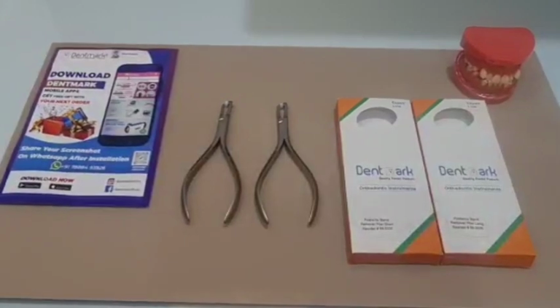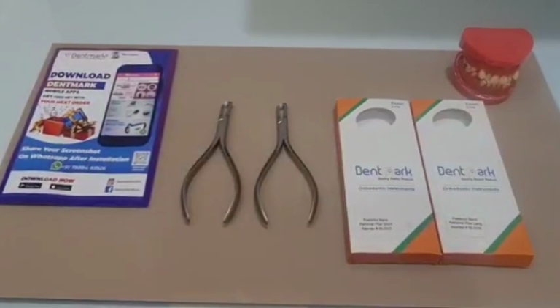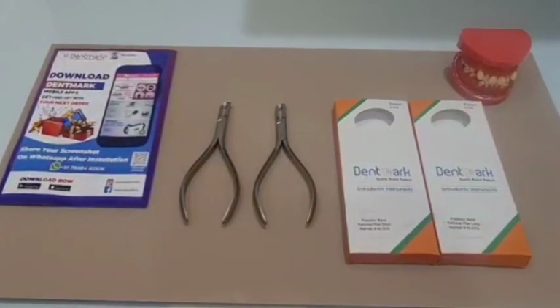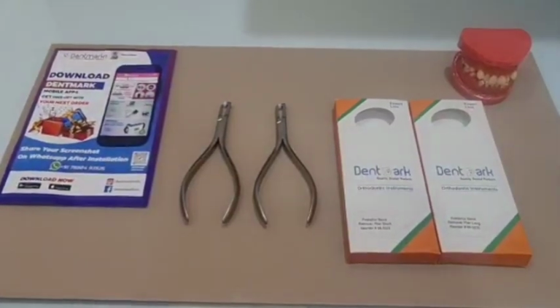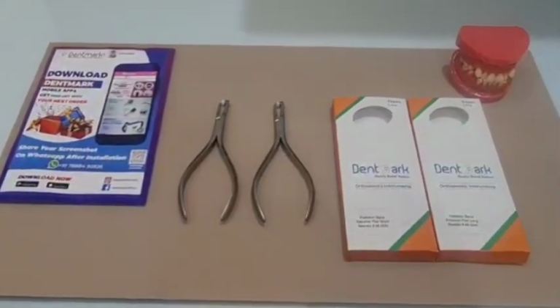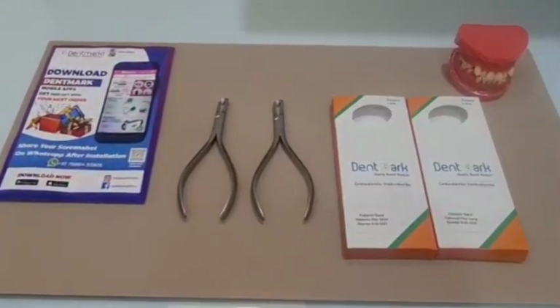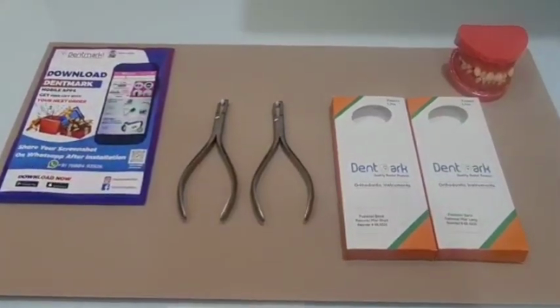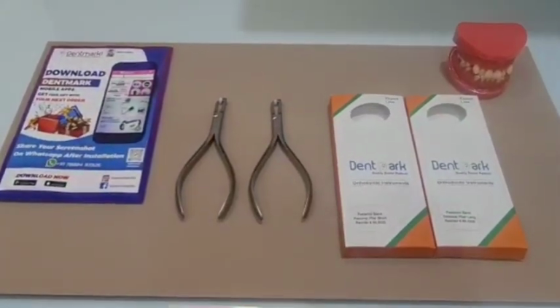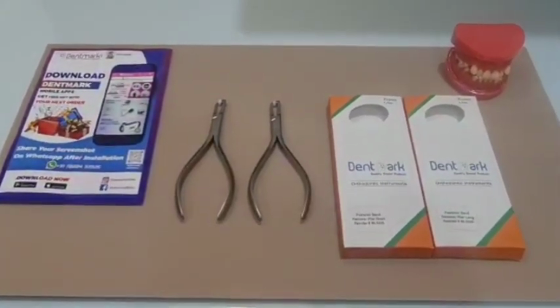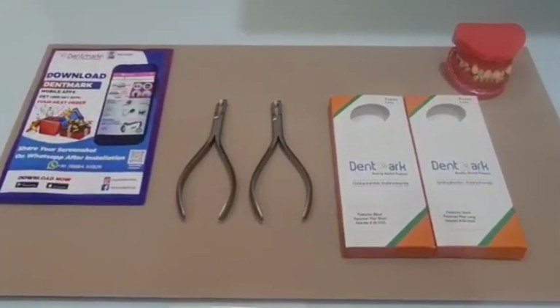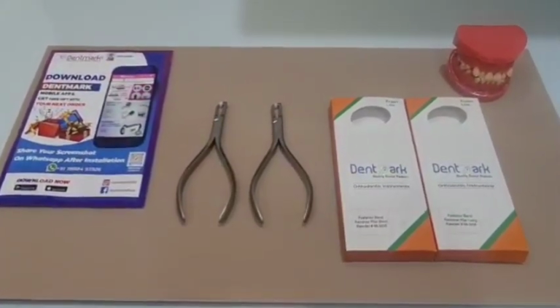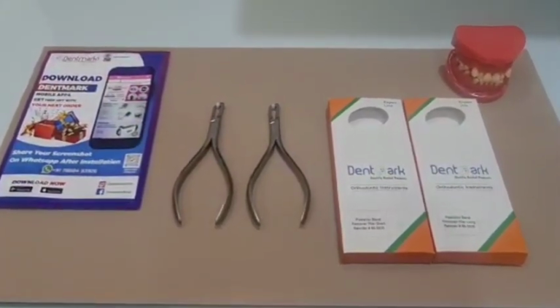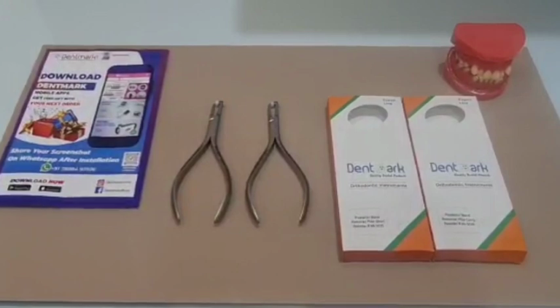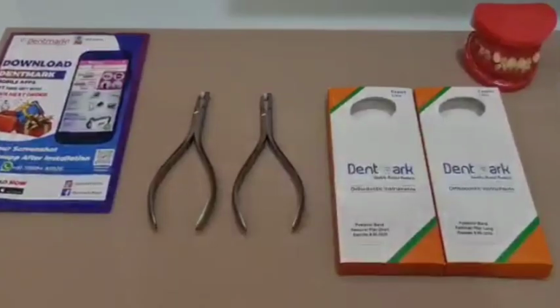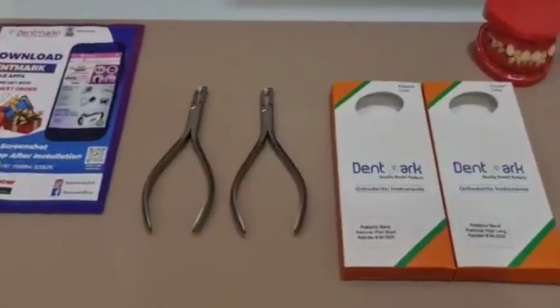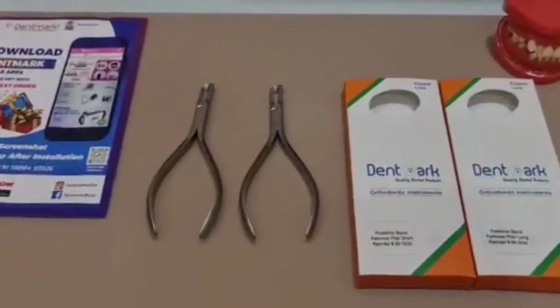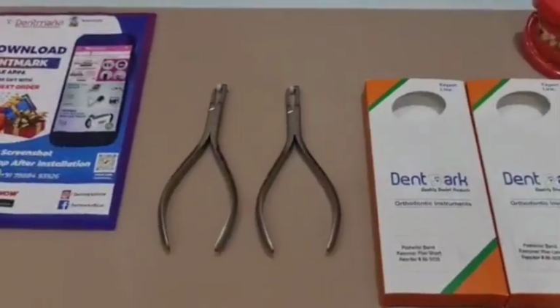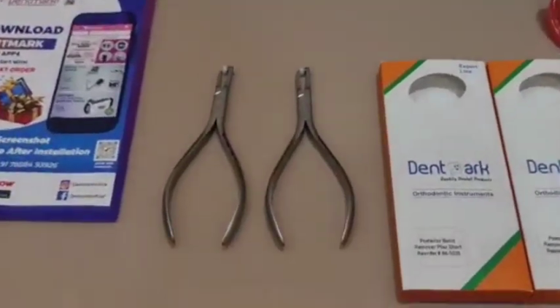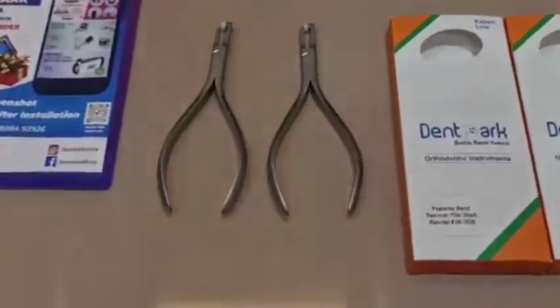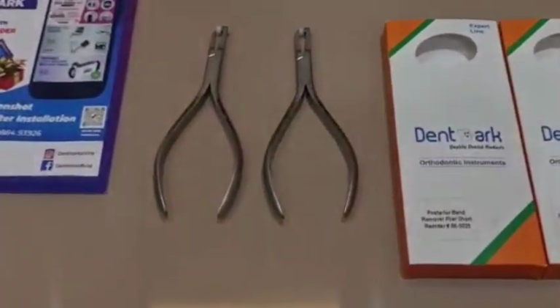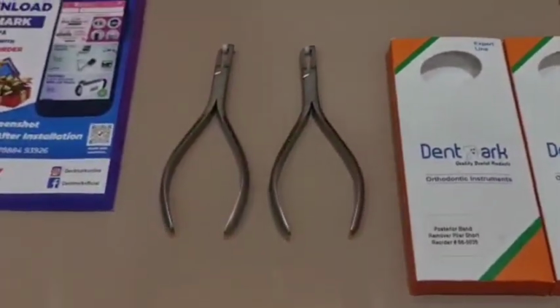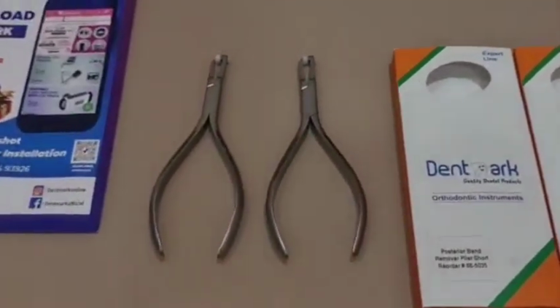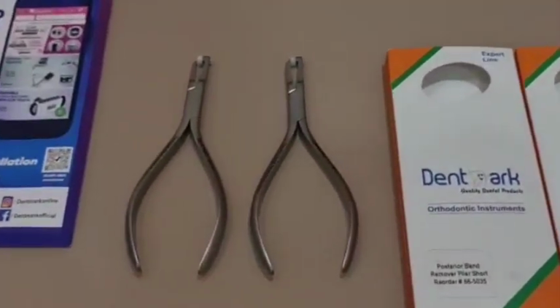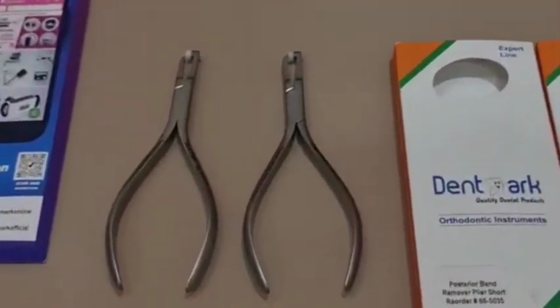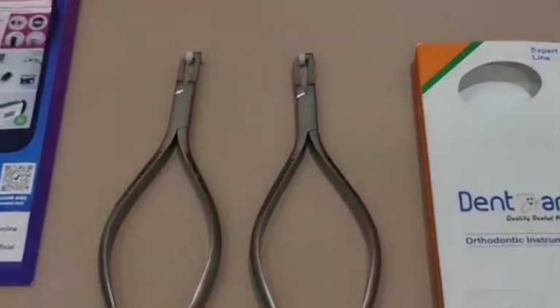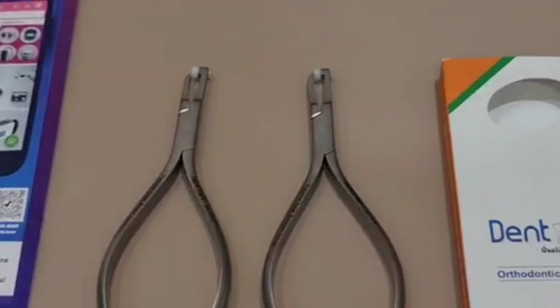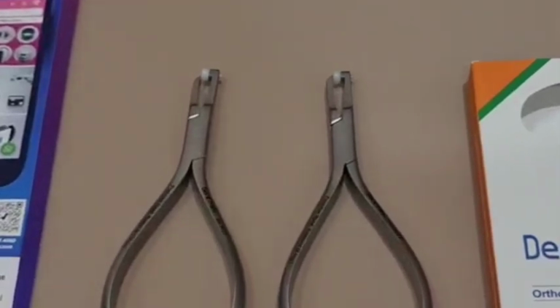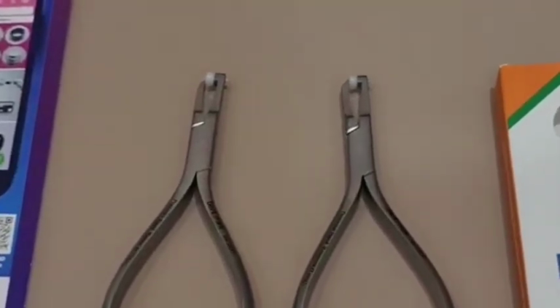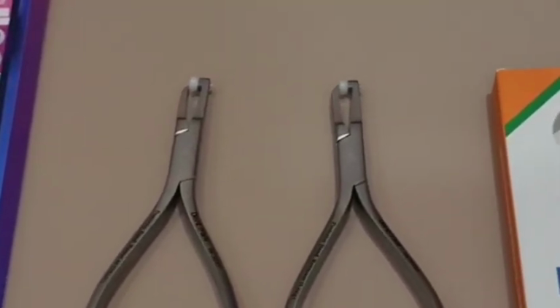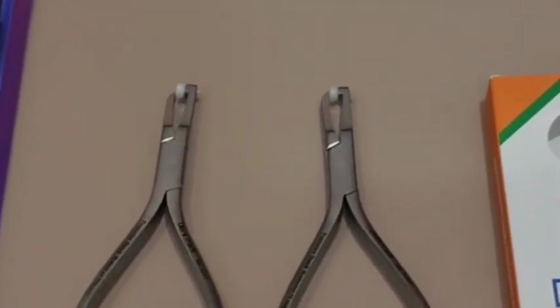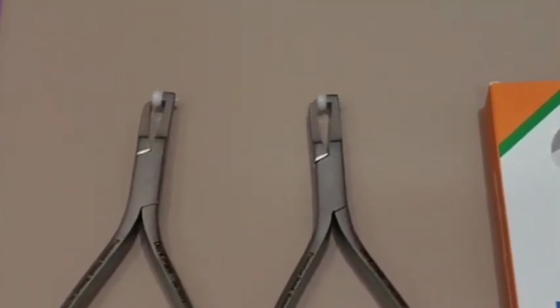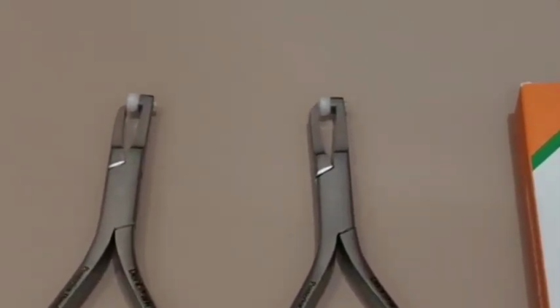Greetings Dentmark viewers. Today we are going to watch a video on the orthodontic pliers which are given to you by Dentmark. The name of these pliers is posterior band remover.